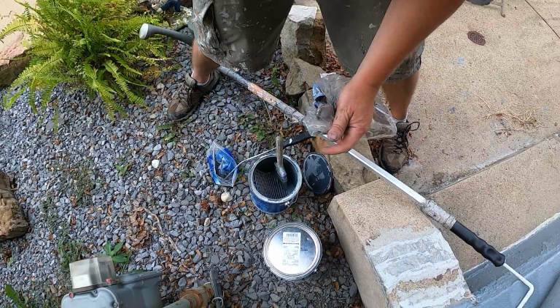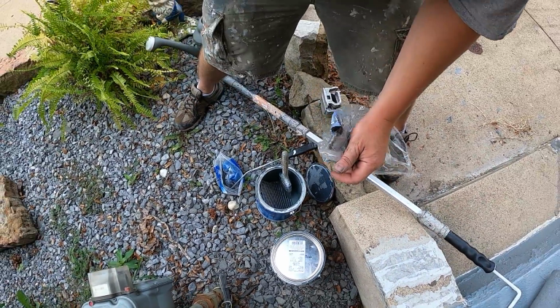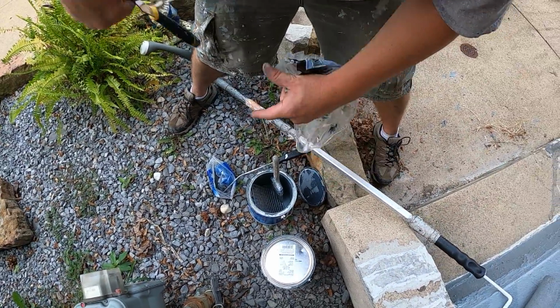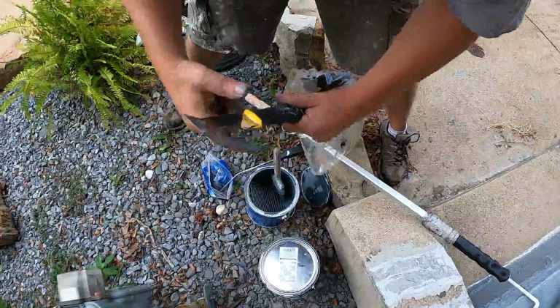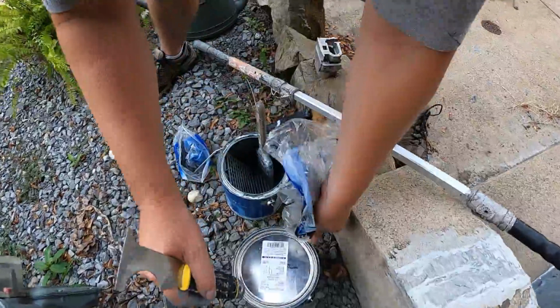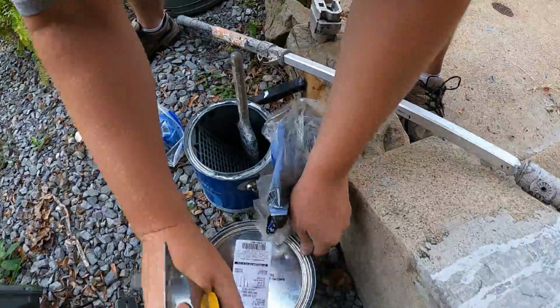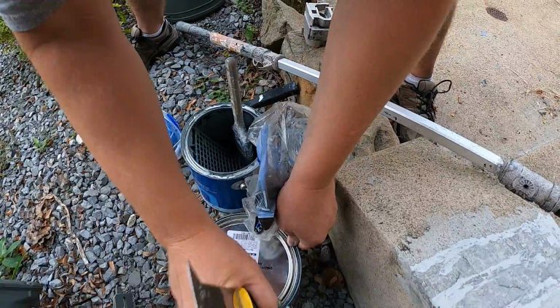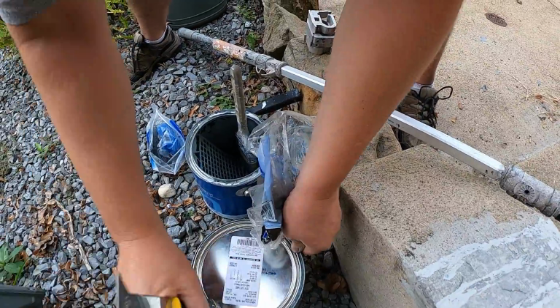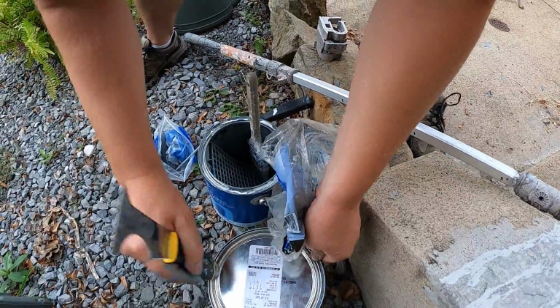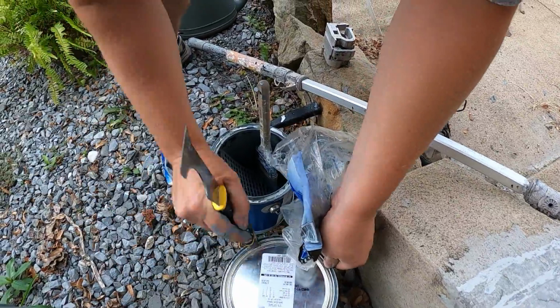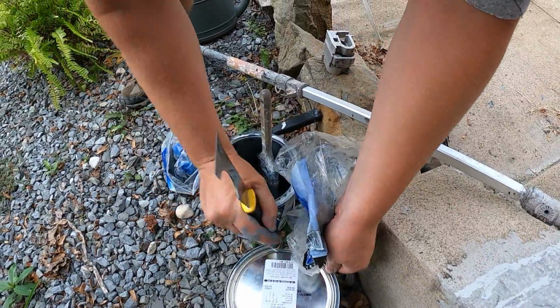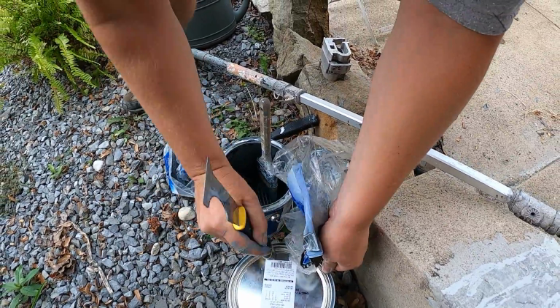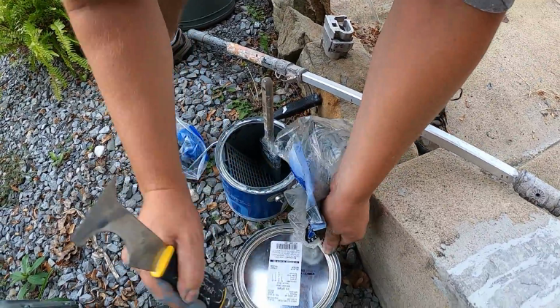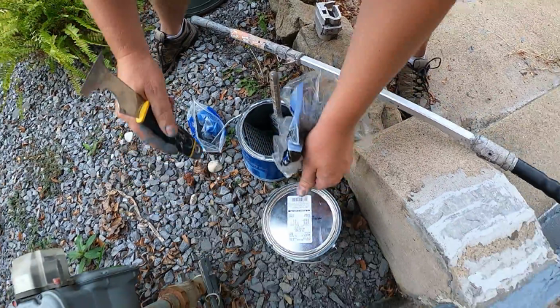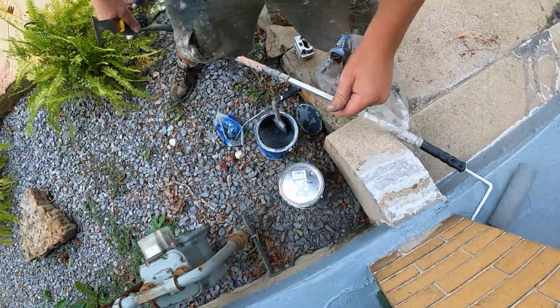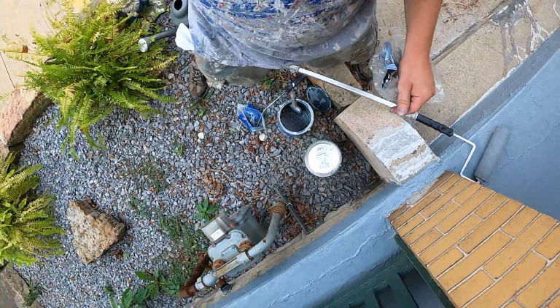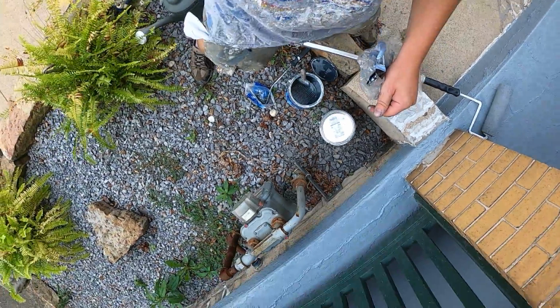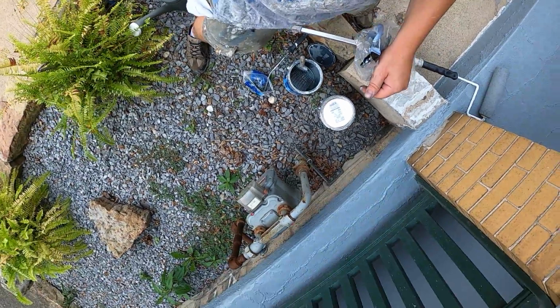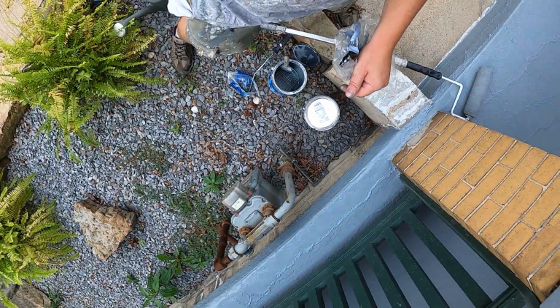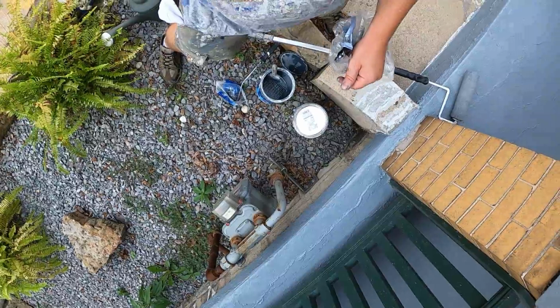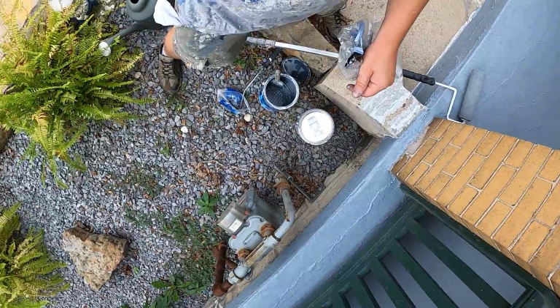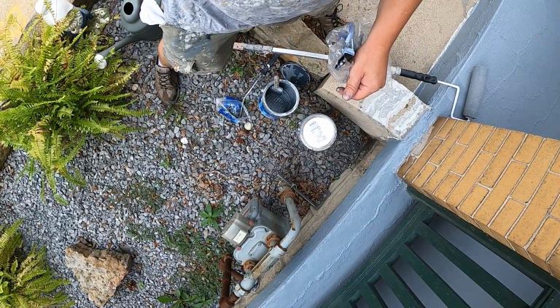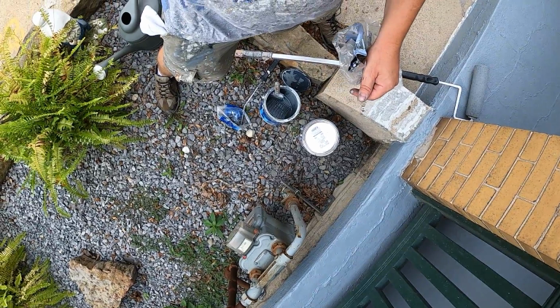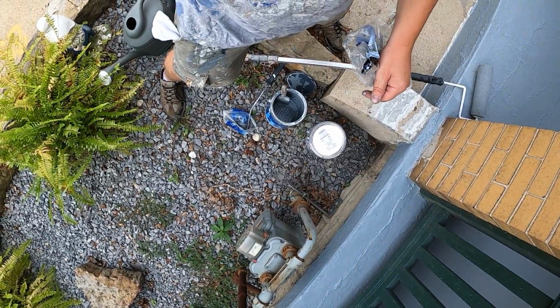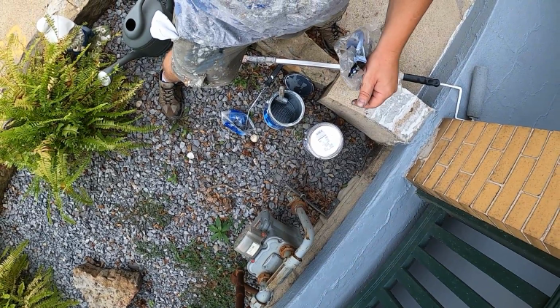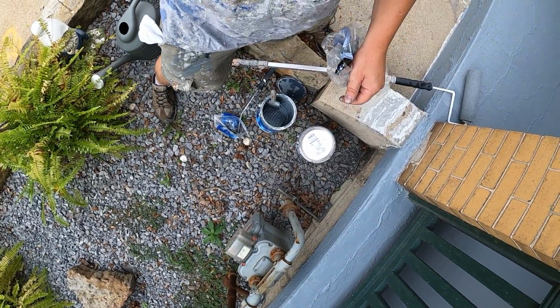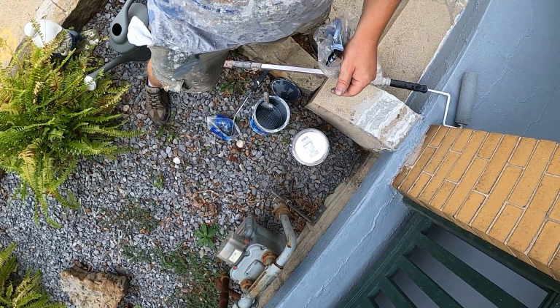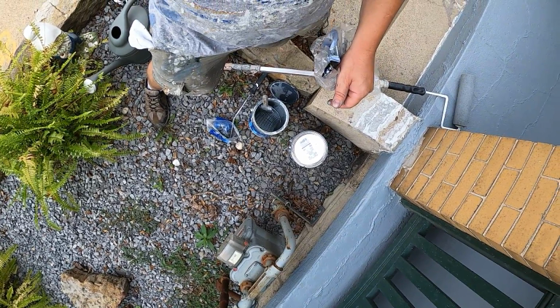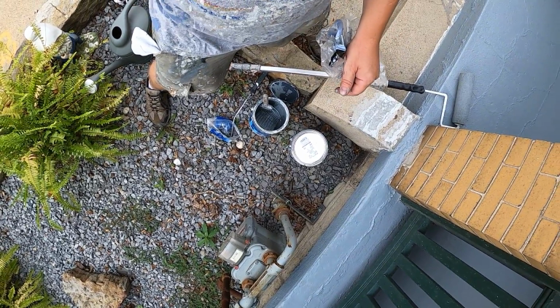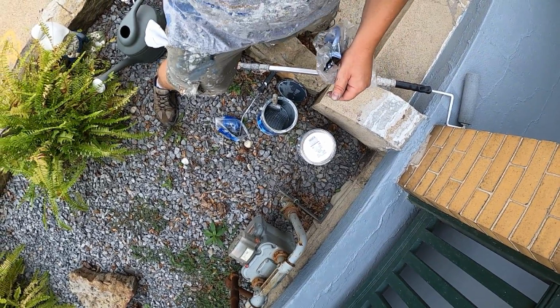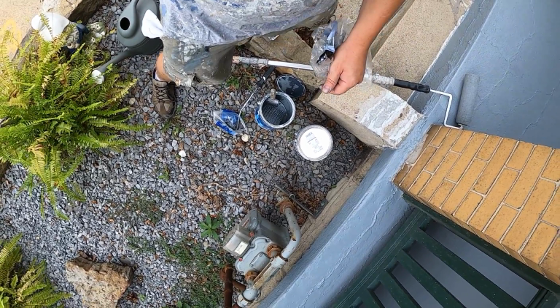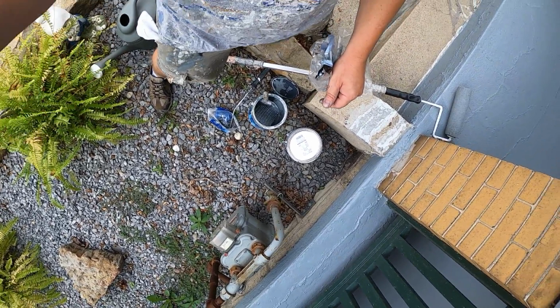So yeah, that's pretty much it. That was painting a concrete porch. Hope you had fun. I'm your host Mitch Miller. Thanks for watching GoPro Handyman.